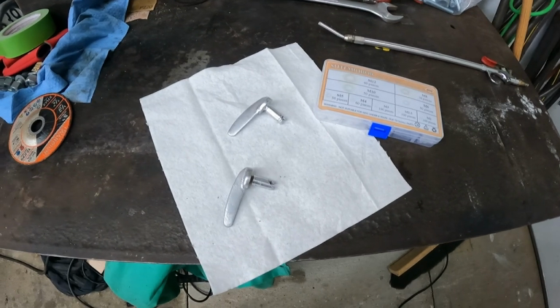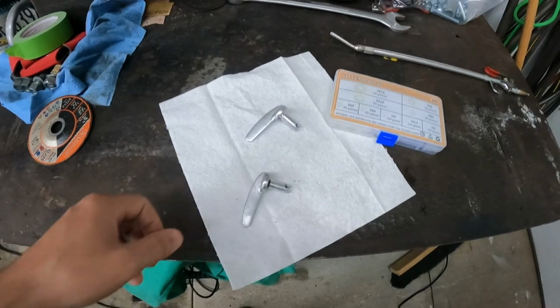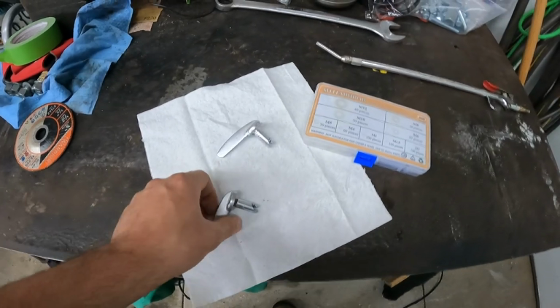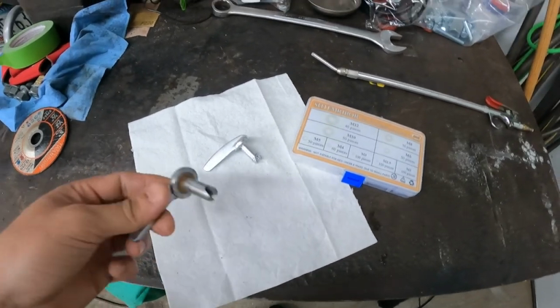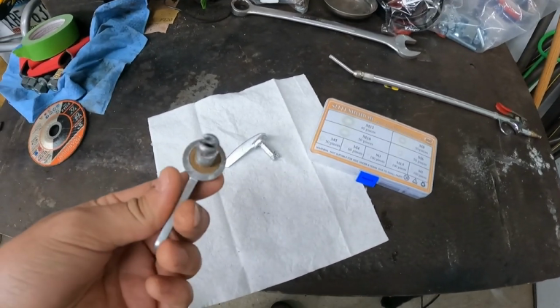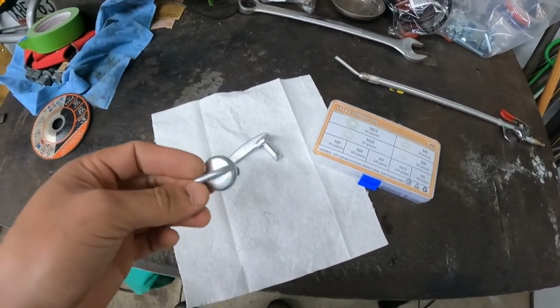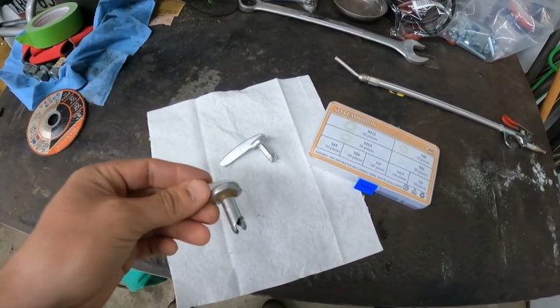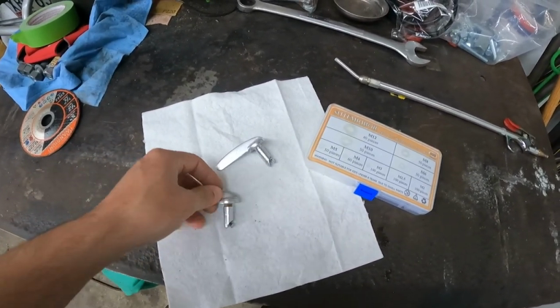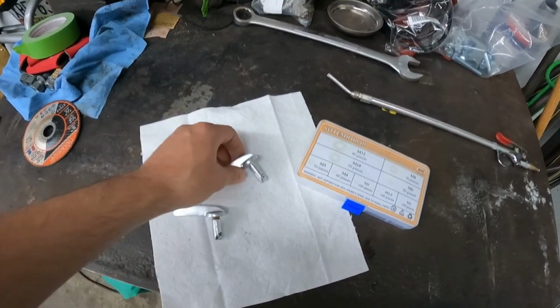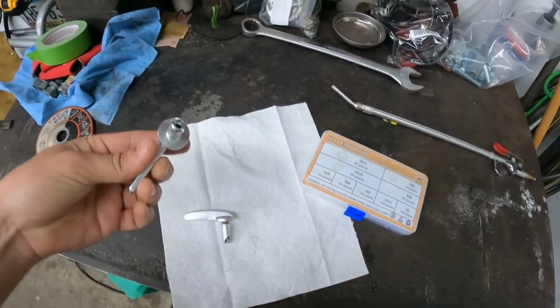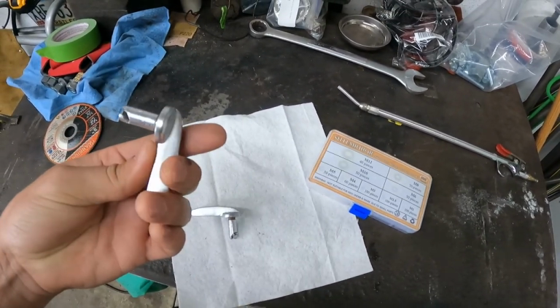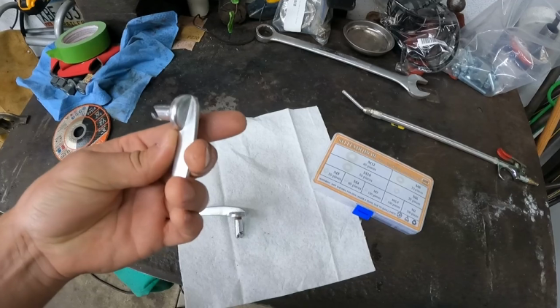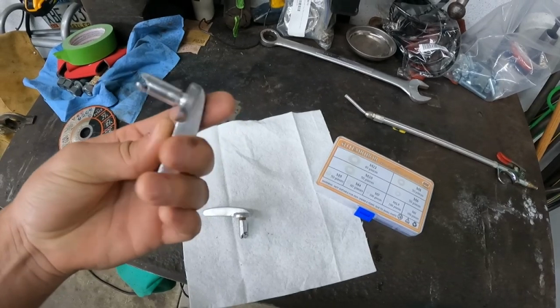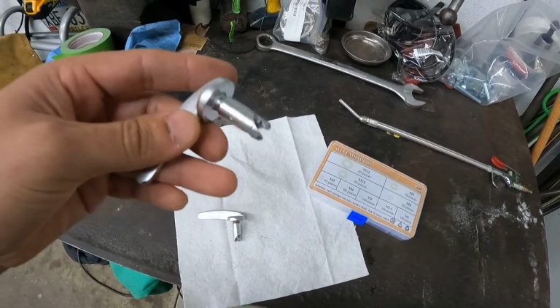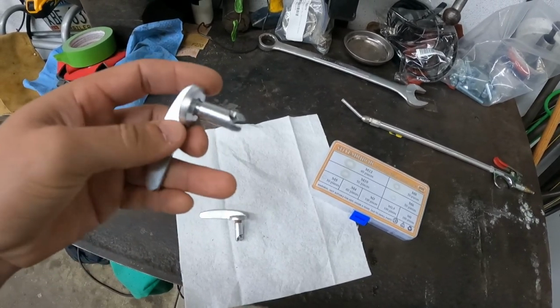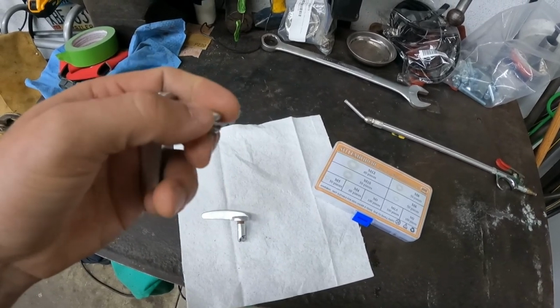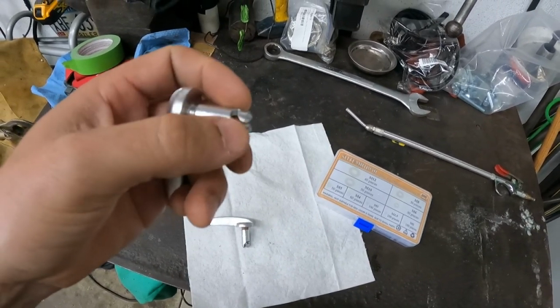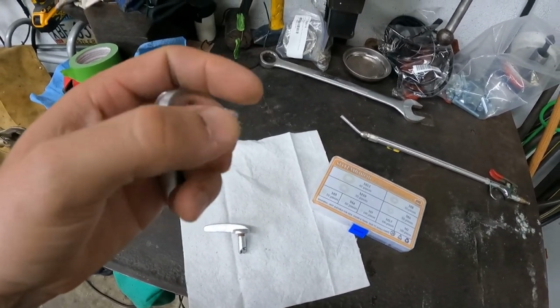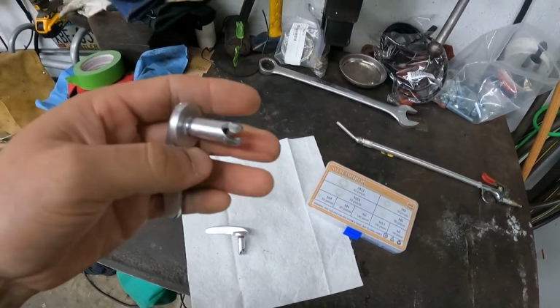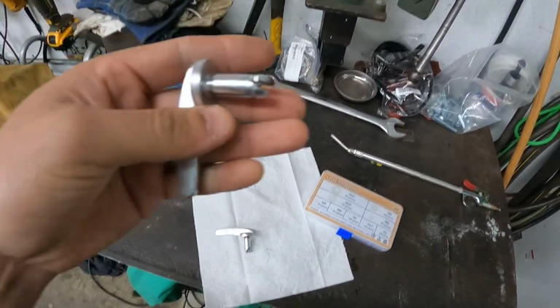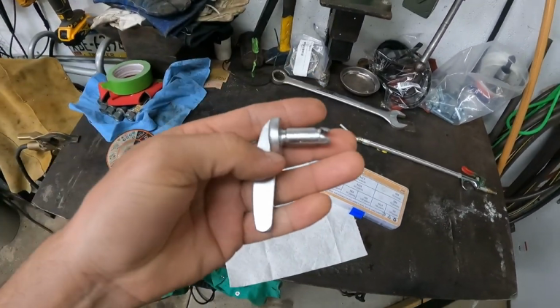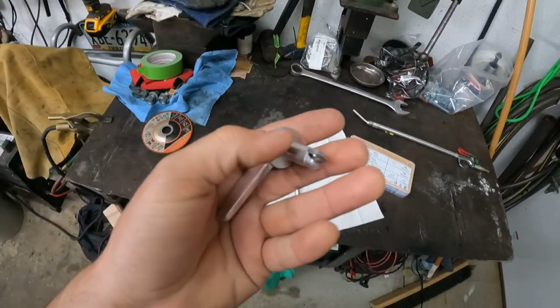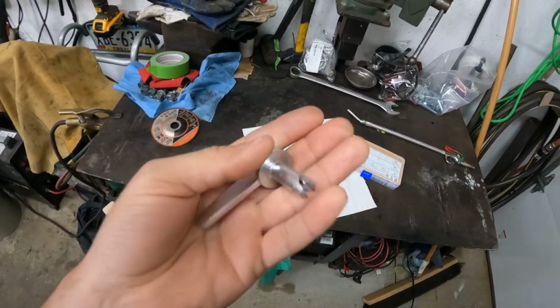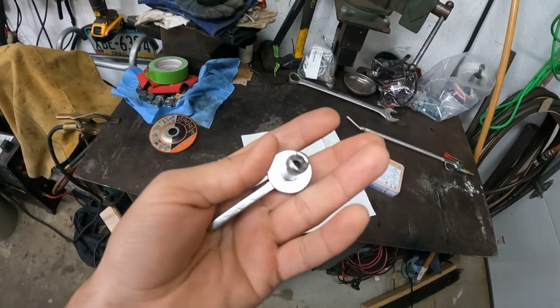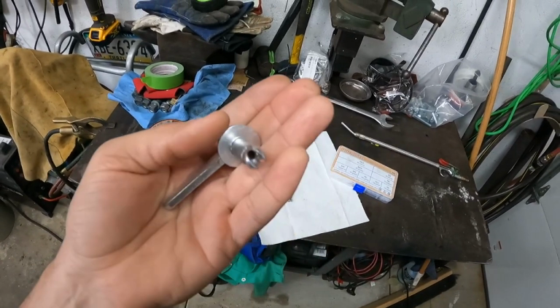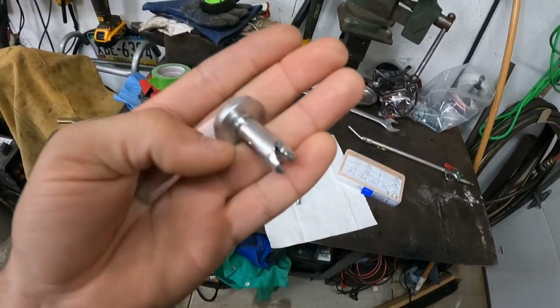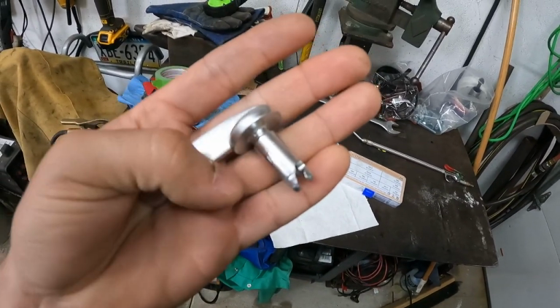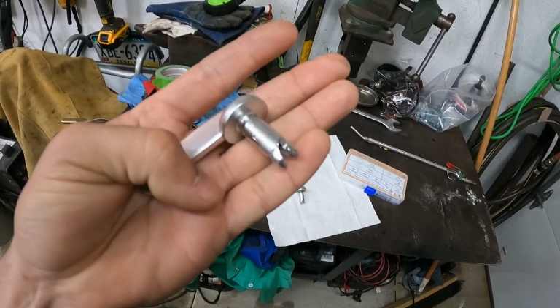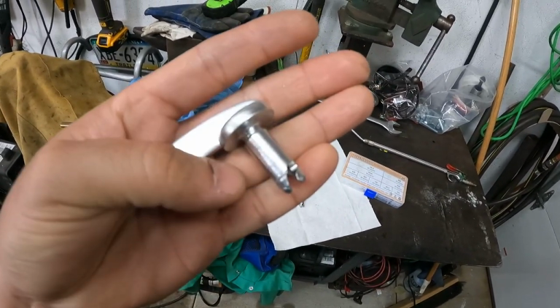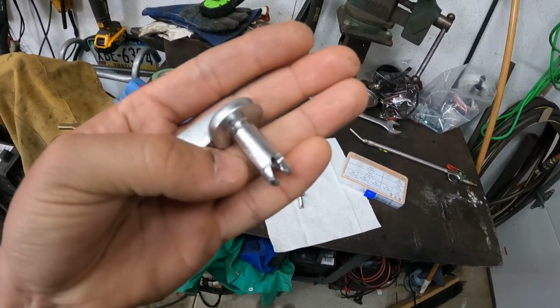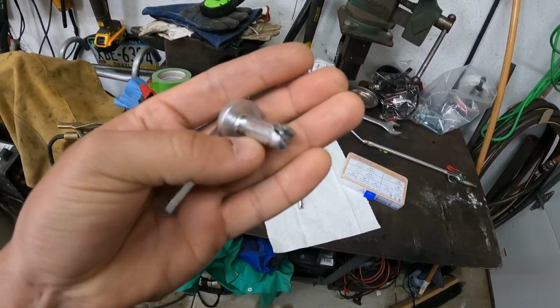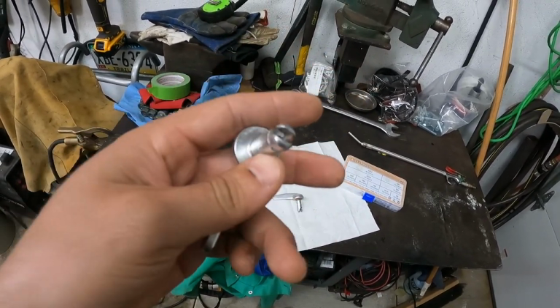I'm working on these hood fasteners for the Massey. These go on the top center lid and it's some sort of Zeus fastener. Can't seem to find these in the United States — they seem to have them in other countries as replacements, but I can't find them.